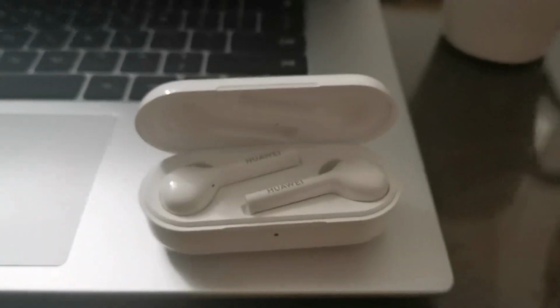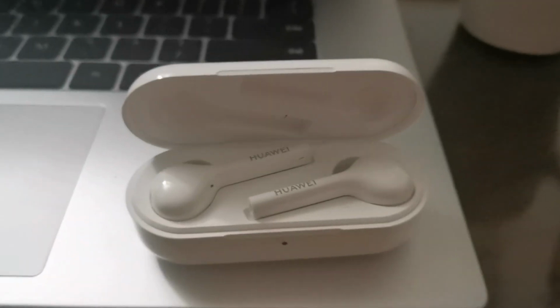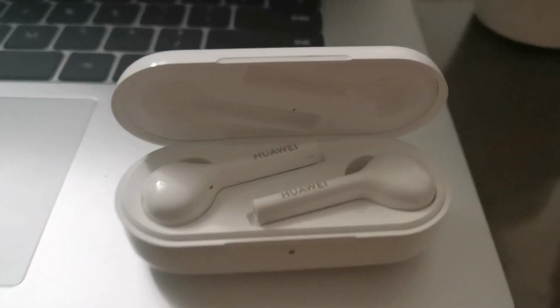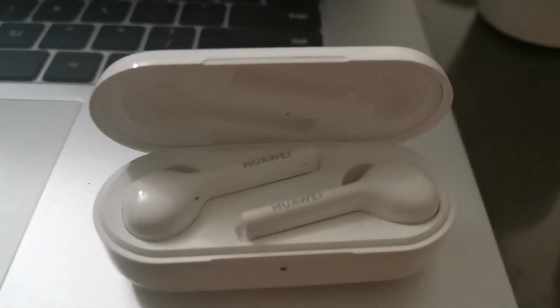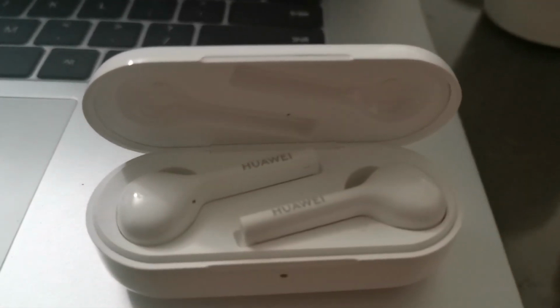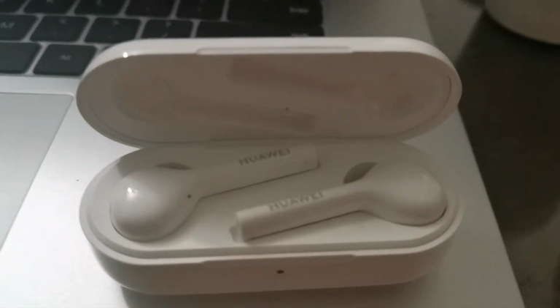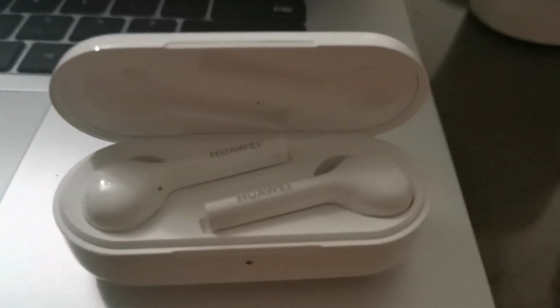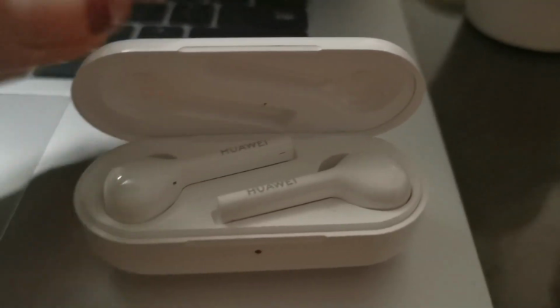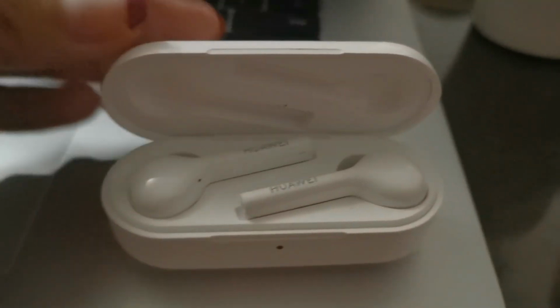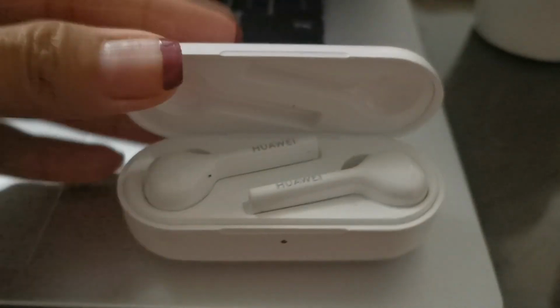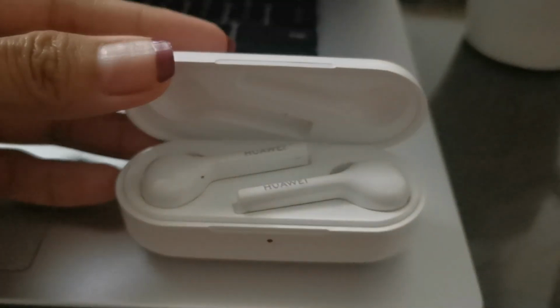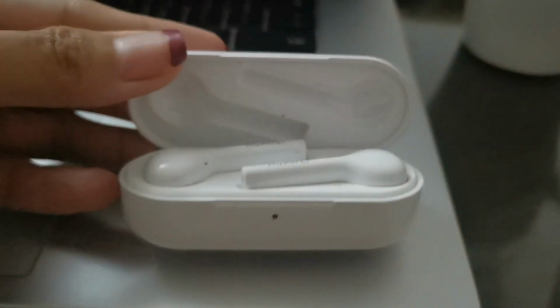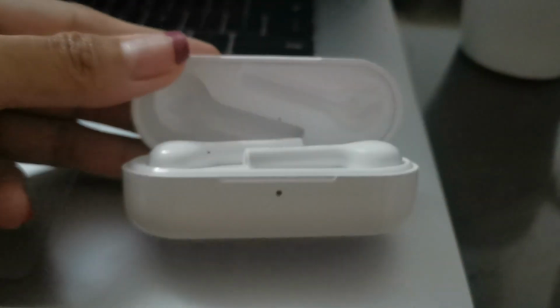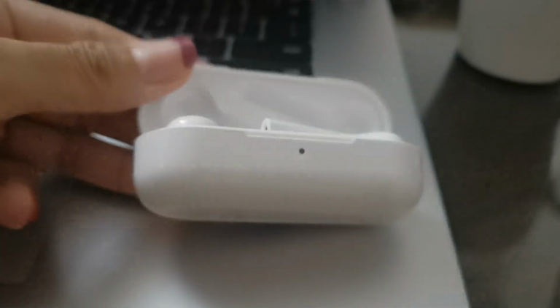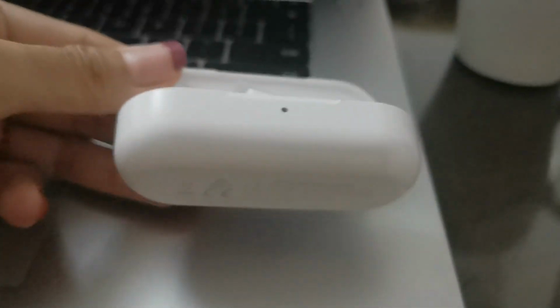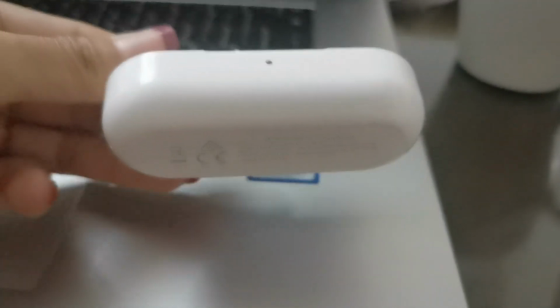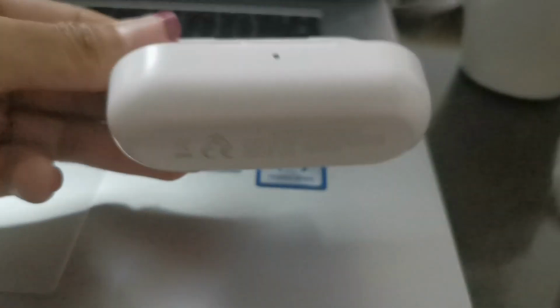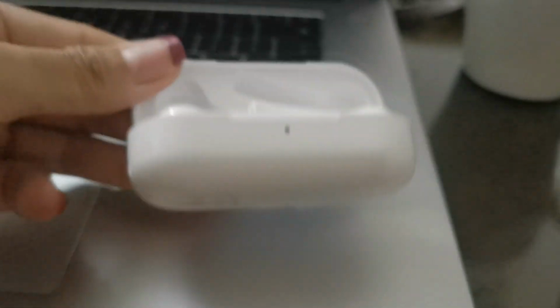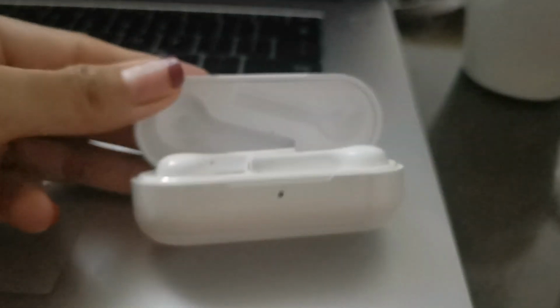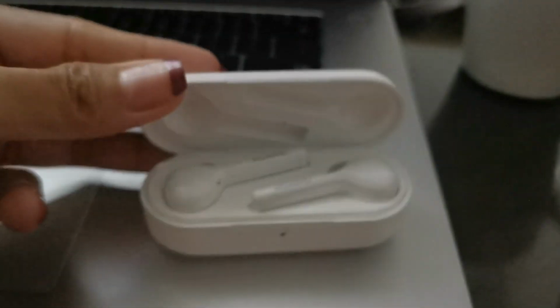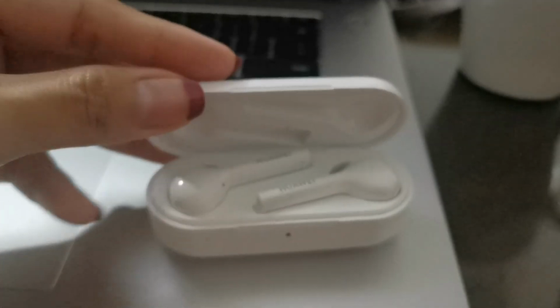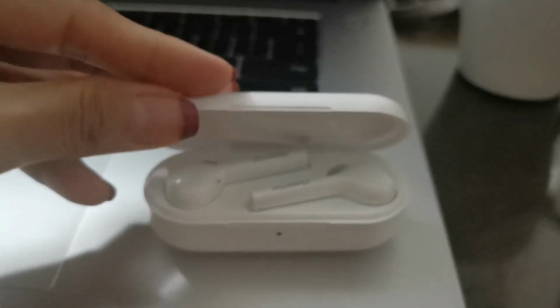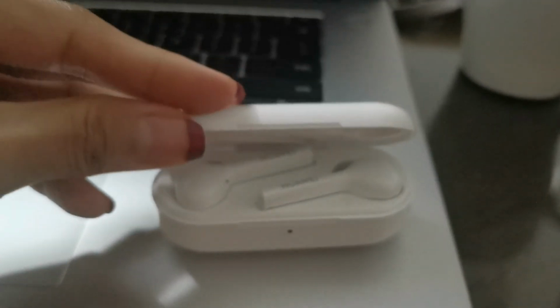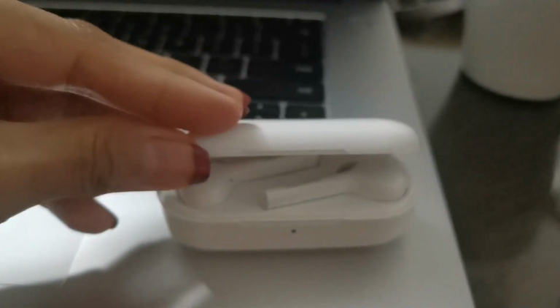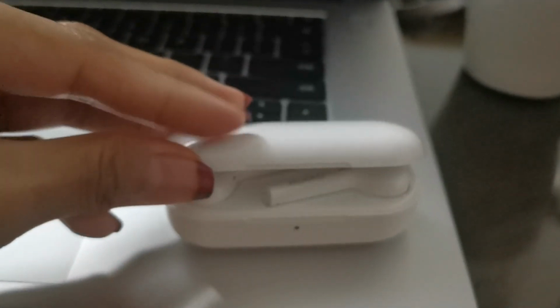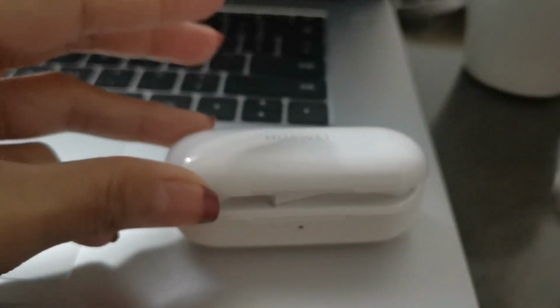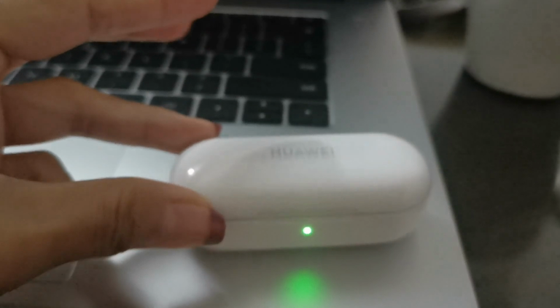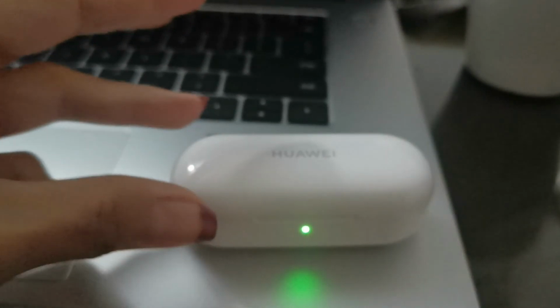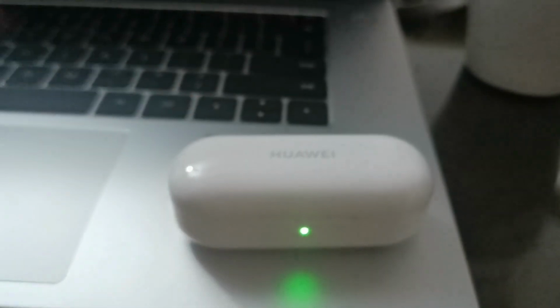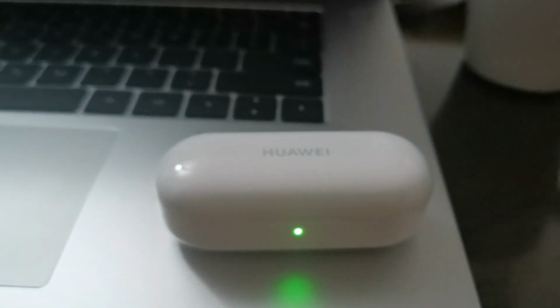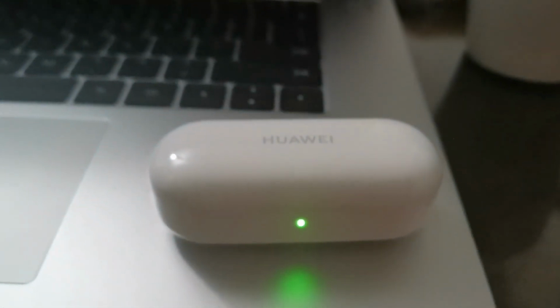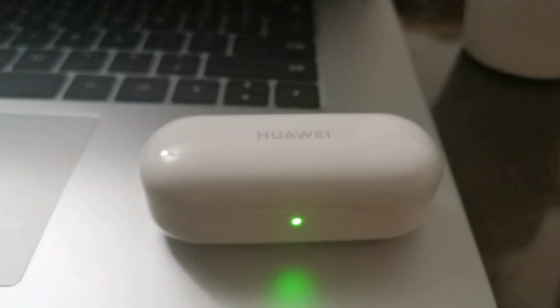And this is my favorite part — I got freebies: a wireless headset. If you buy this separately, it will cost you around ₱3,500, but I got it for free.